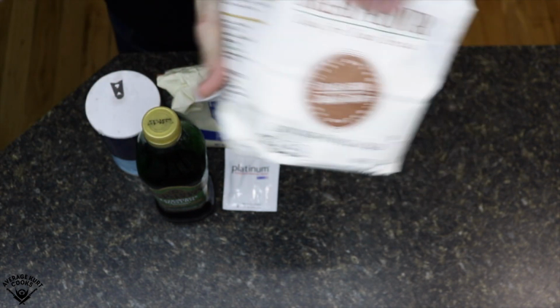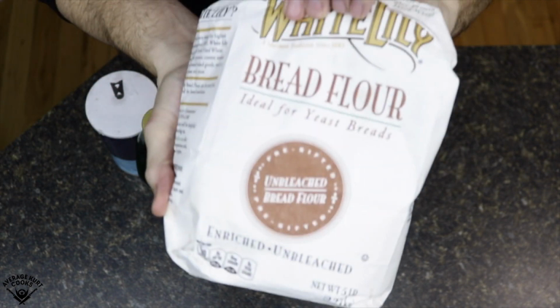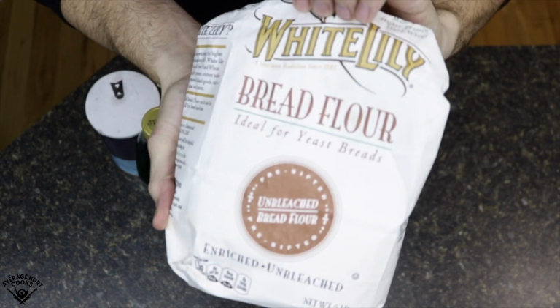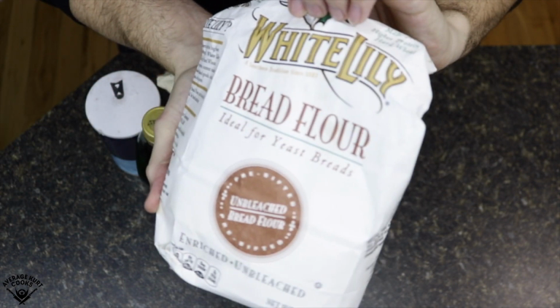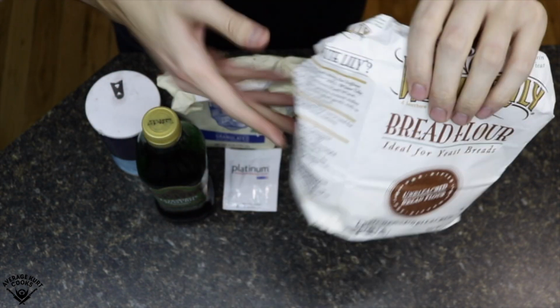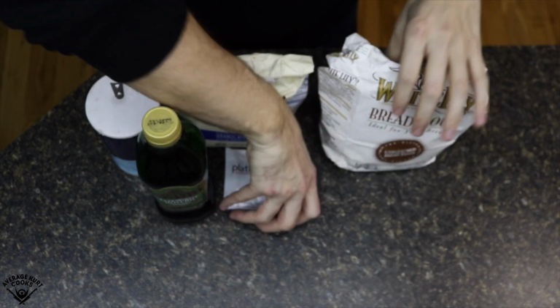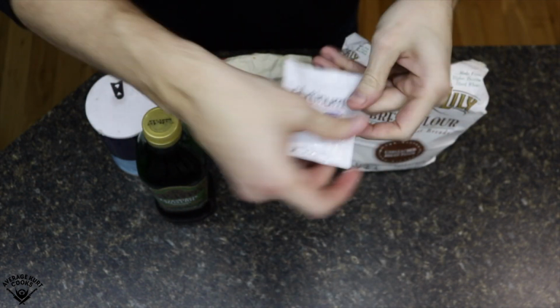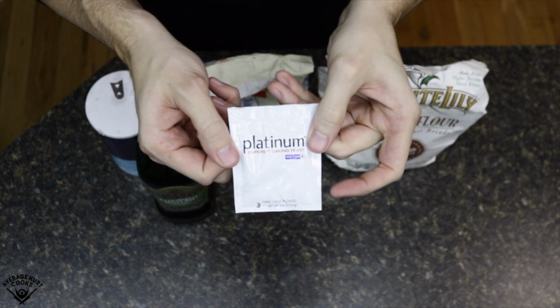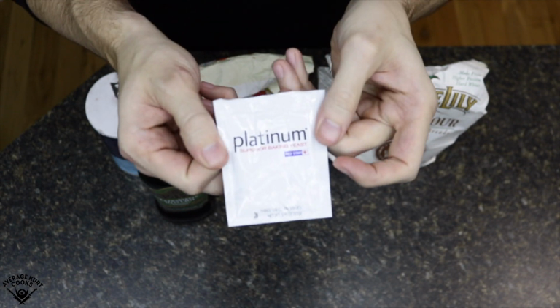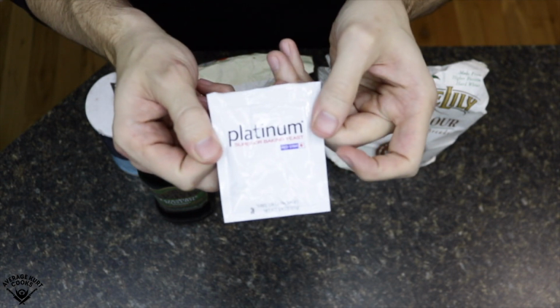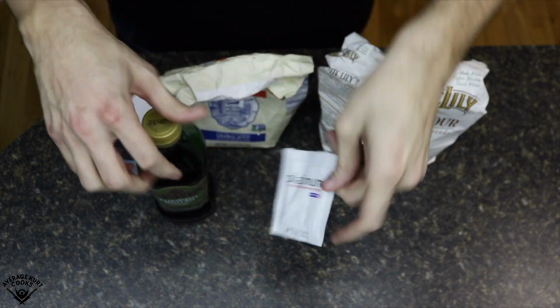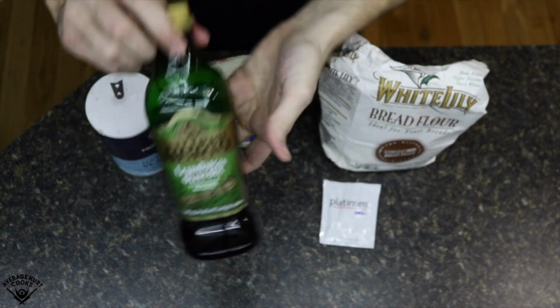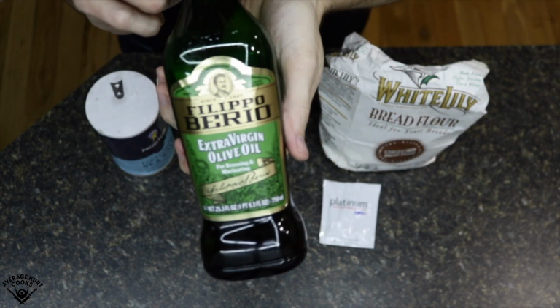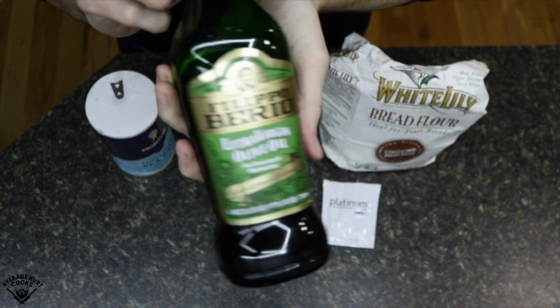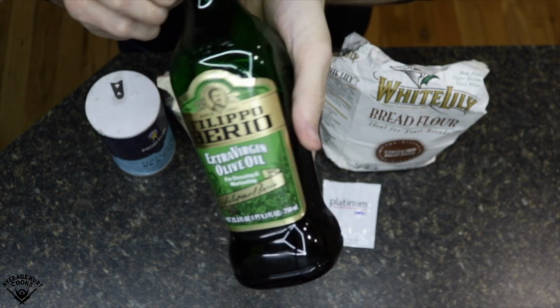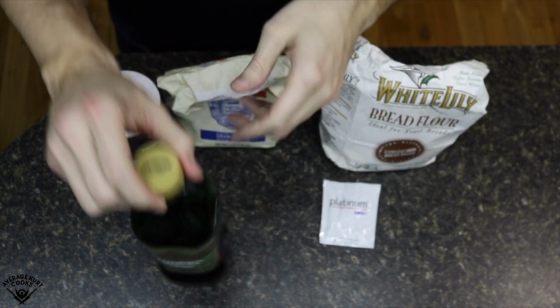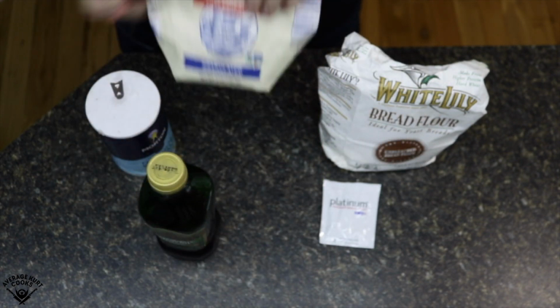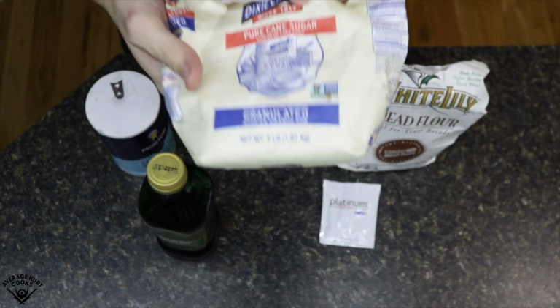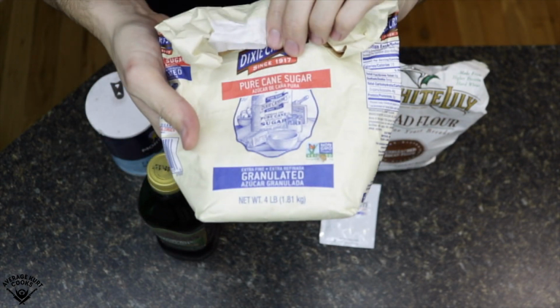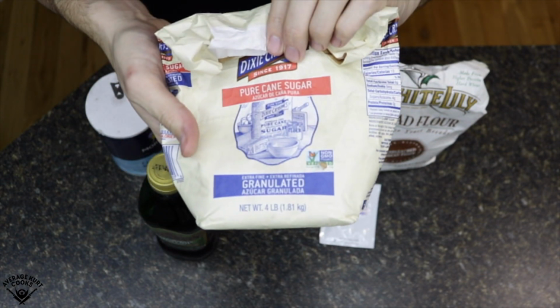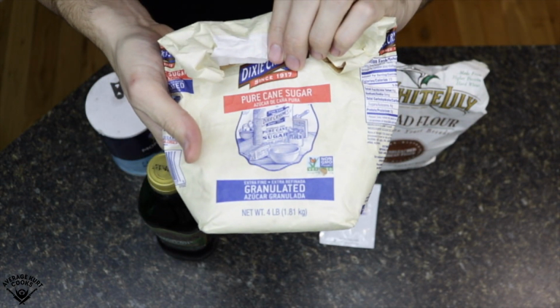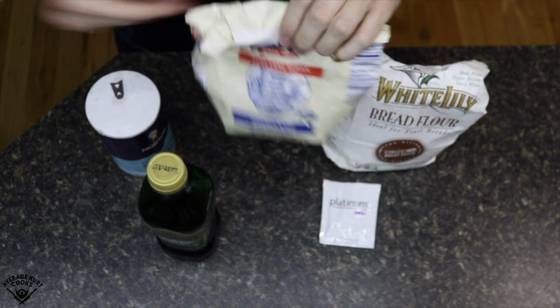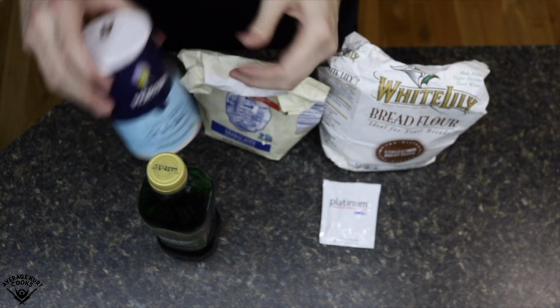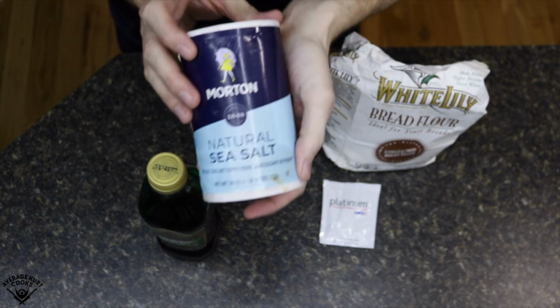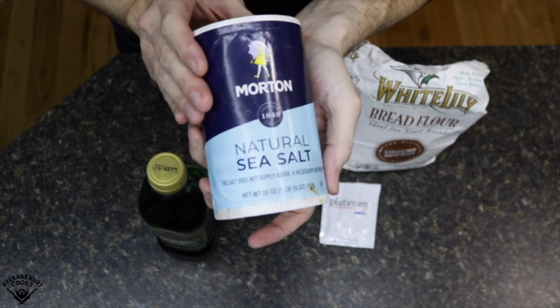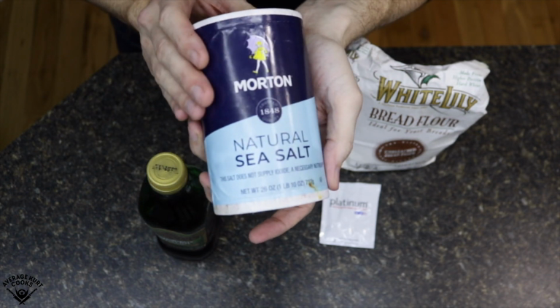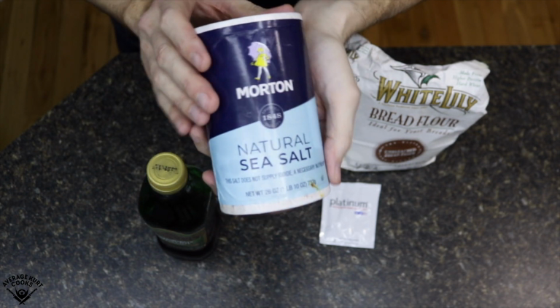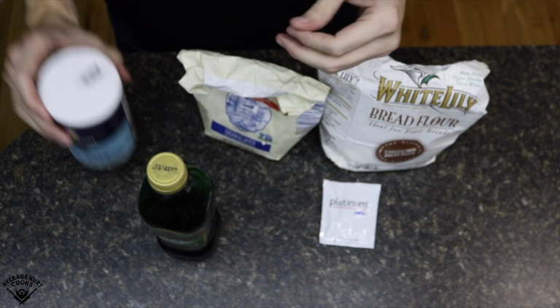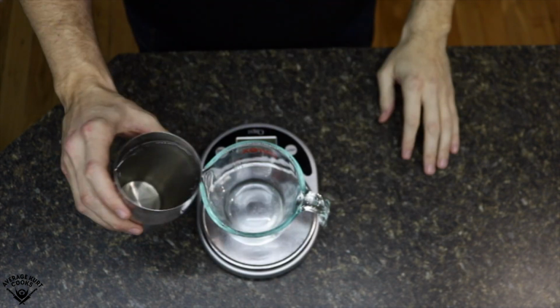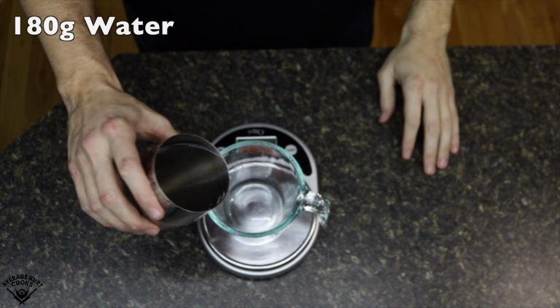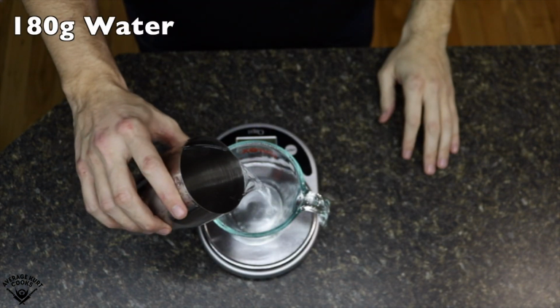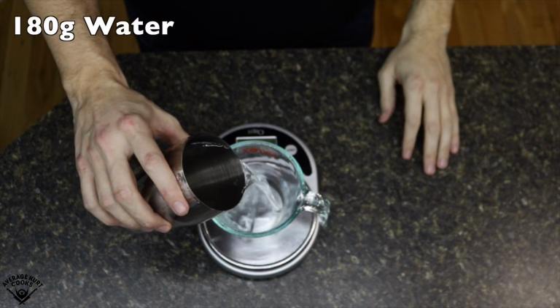What you'll need: some bread flour or double zero flour, some dry active yeast, olive oil, granulated sugar, and salt. This recipe makes two 10 to 11 inch pizzas.